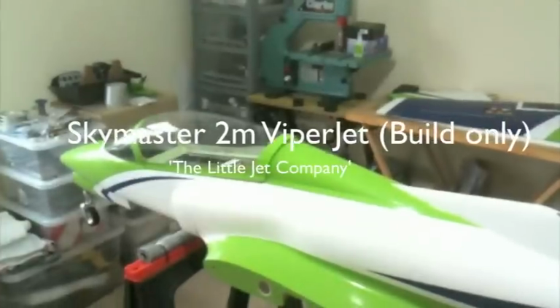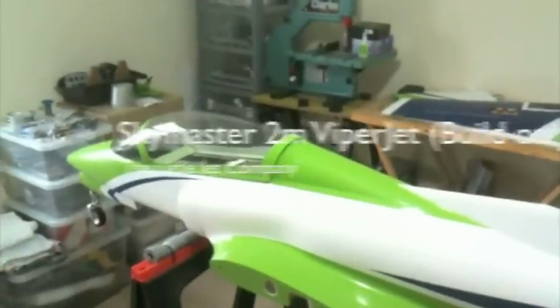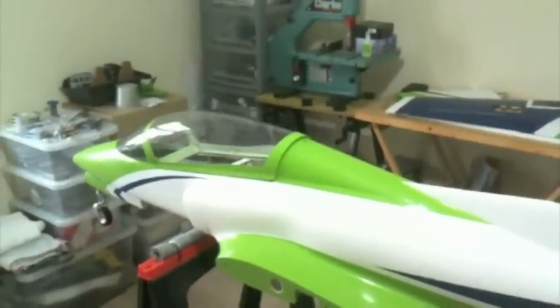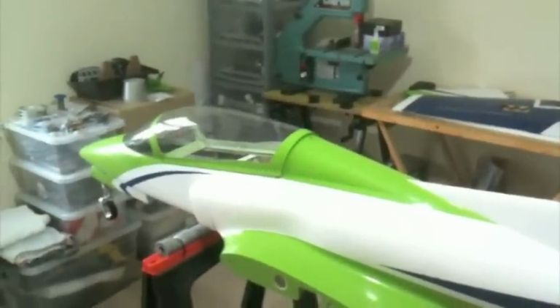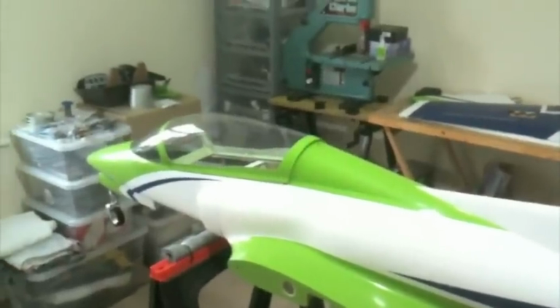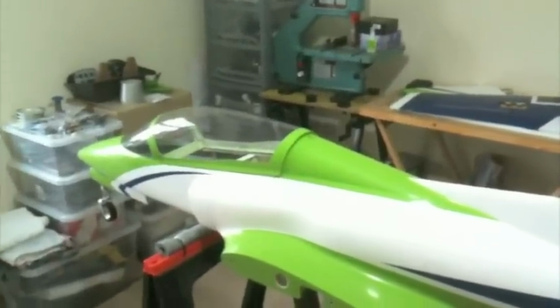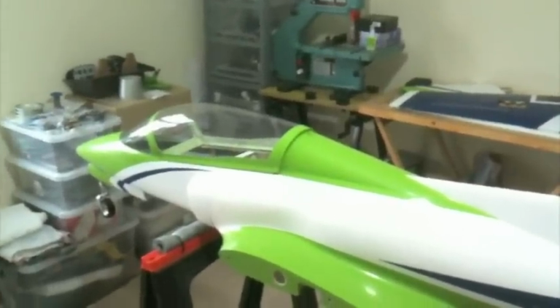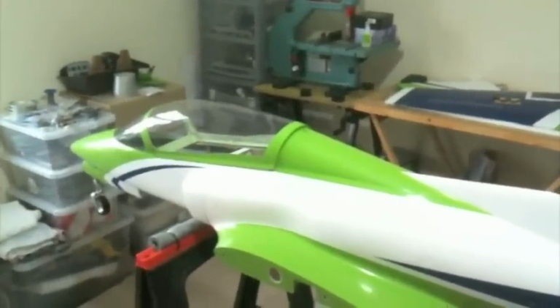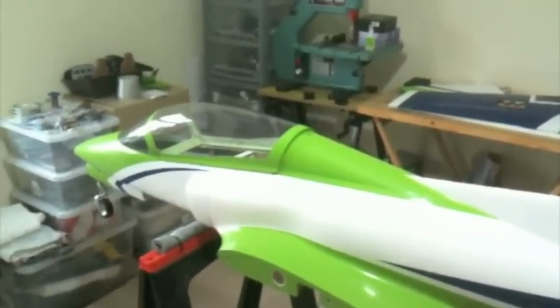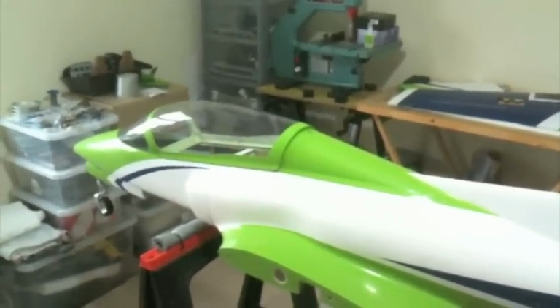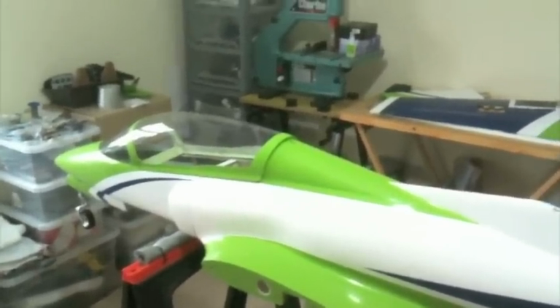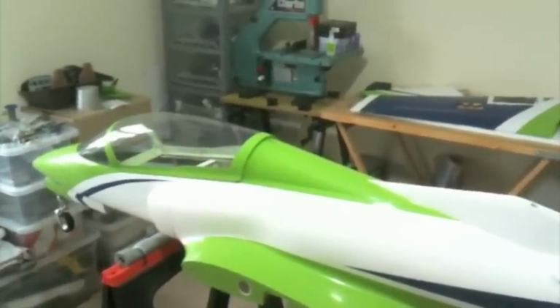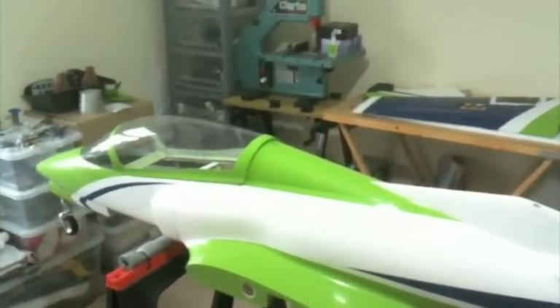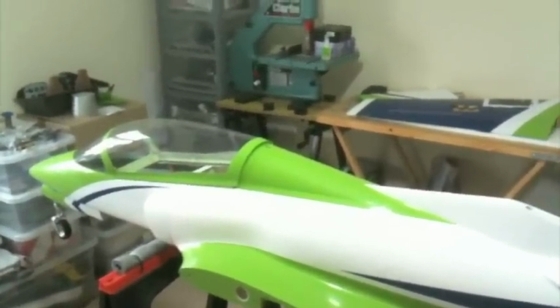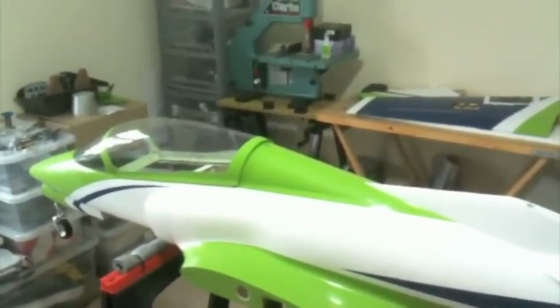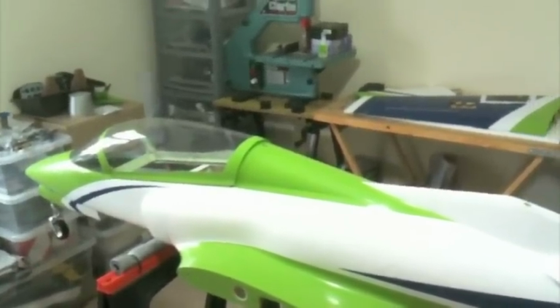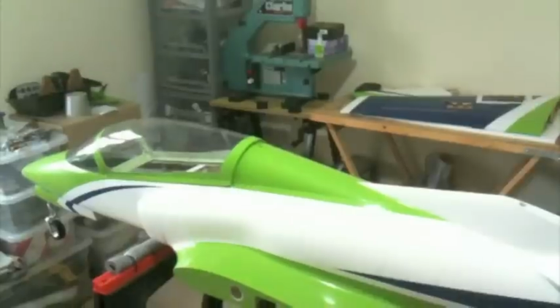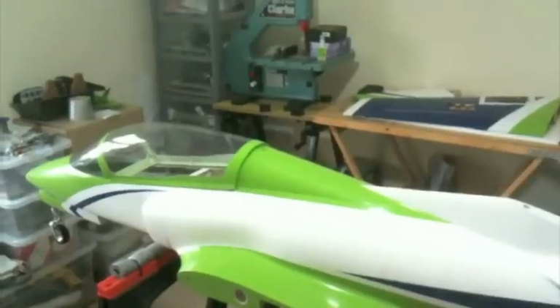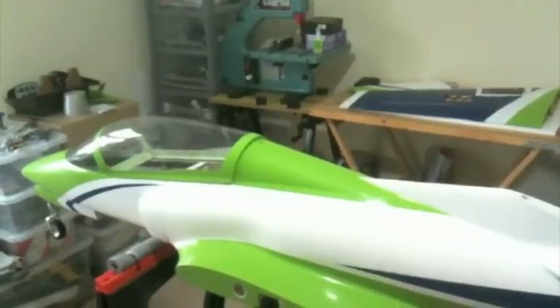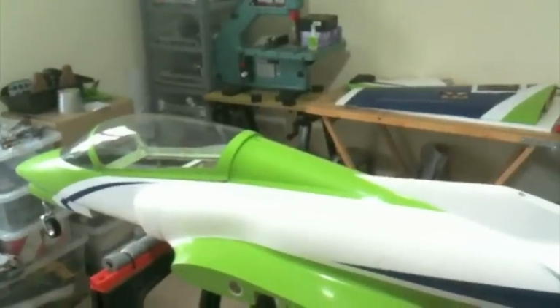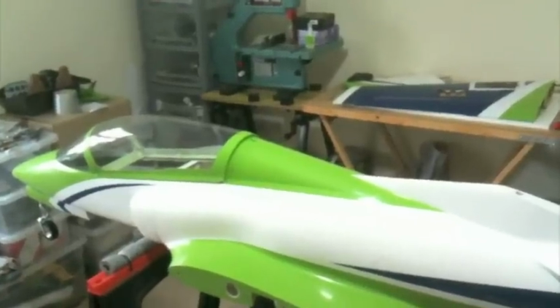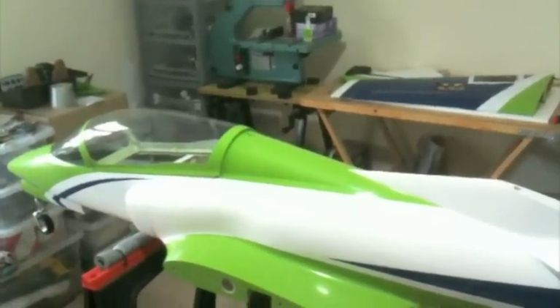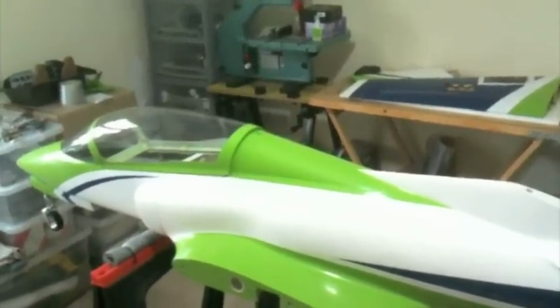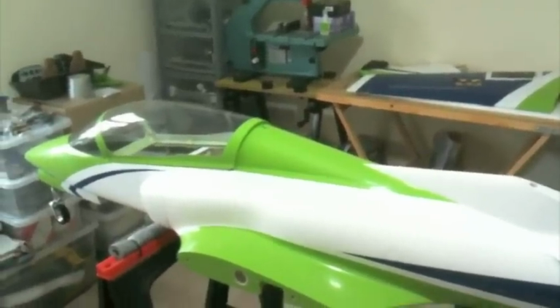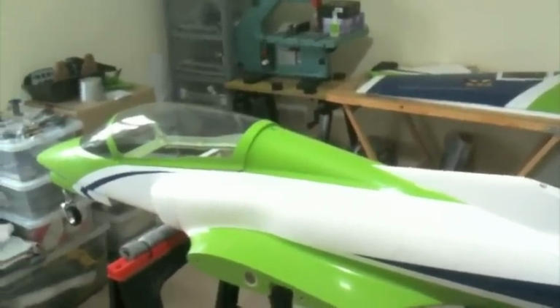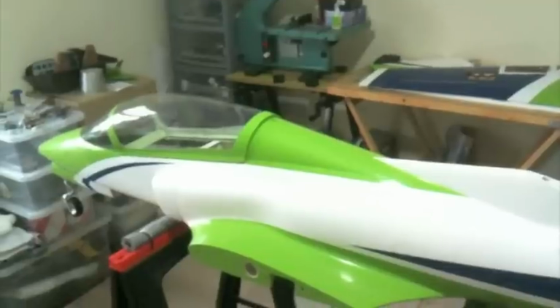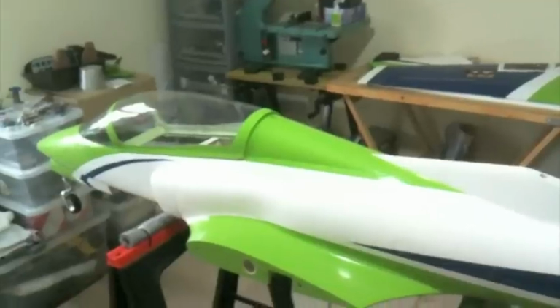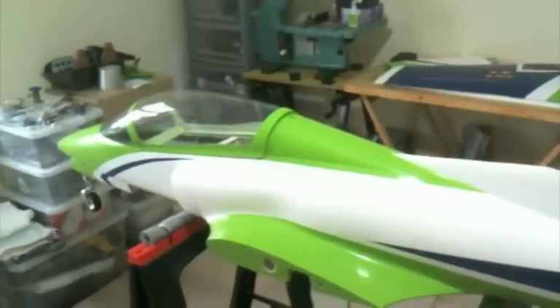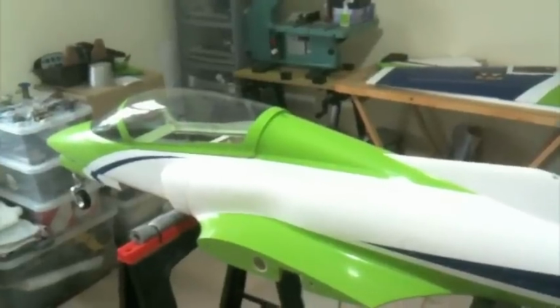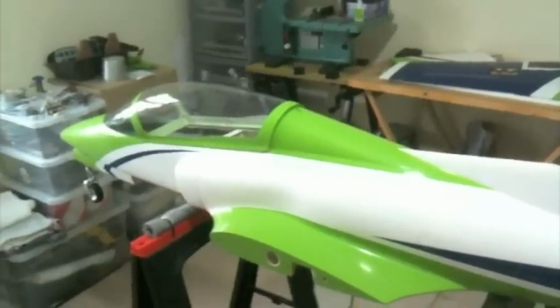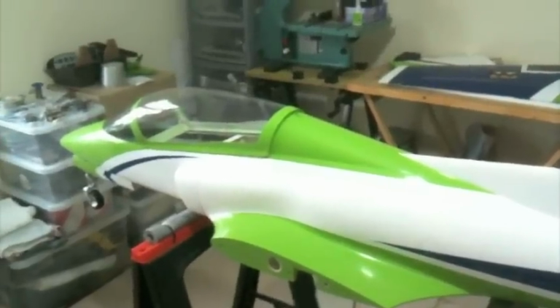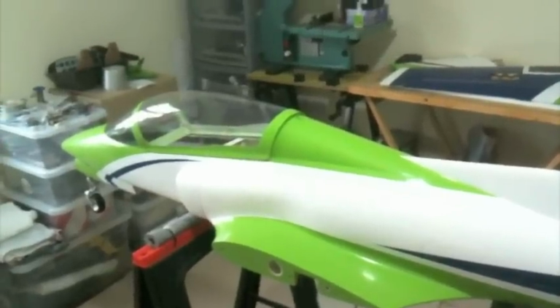This is a SkyMaster 2m Viperjet that I'm building for a customer. I'll explain a little bit about the model, what's going to go in it, what I can see that's wrong that needs rectified, and also what's good. There's quite a lot of both.